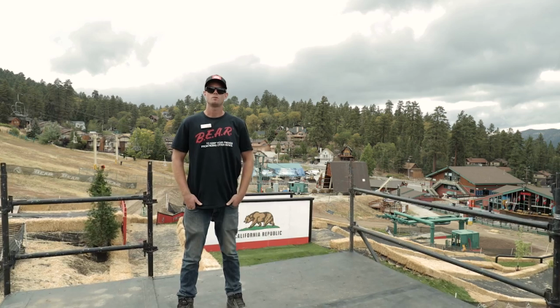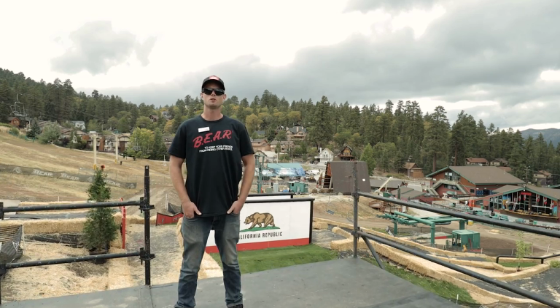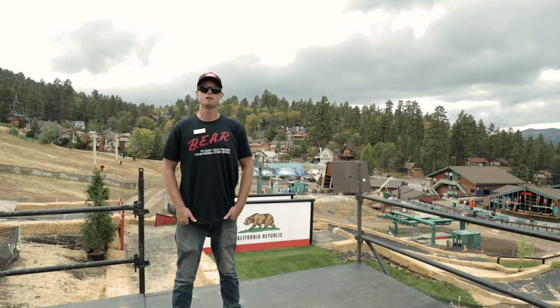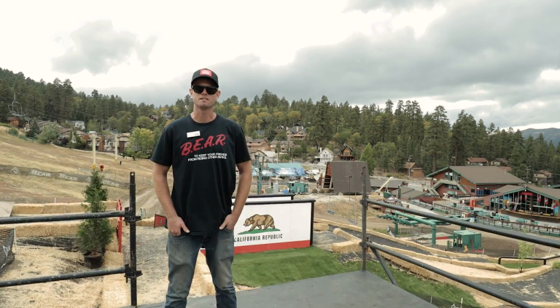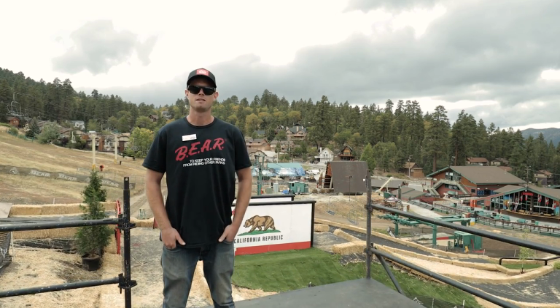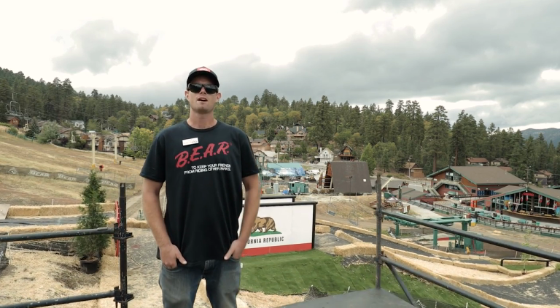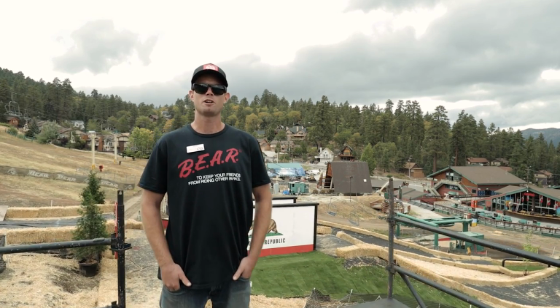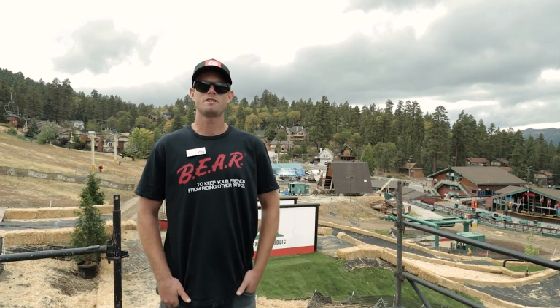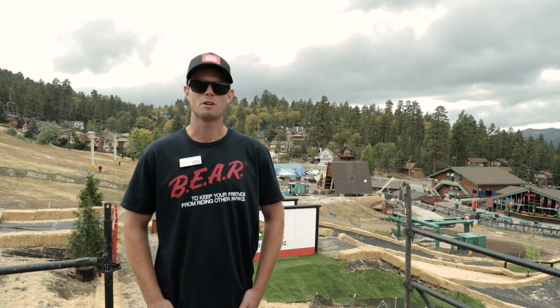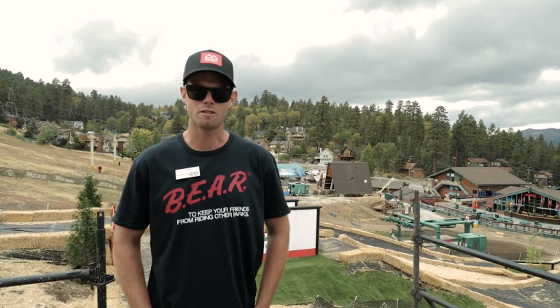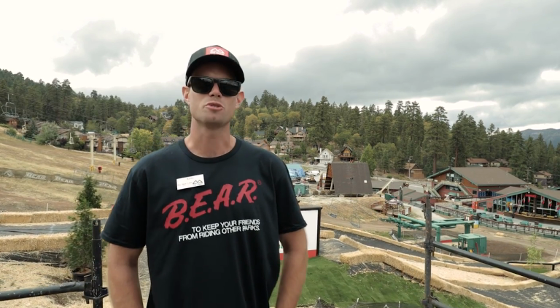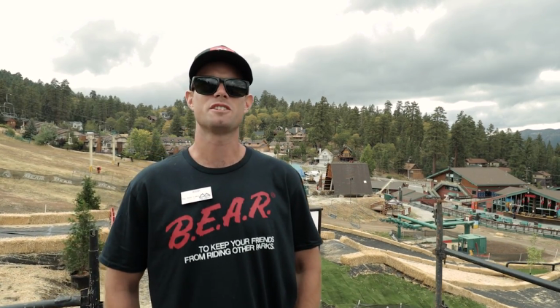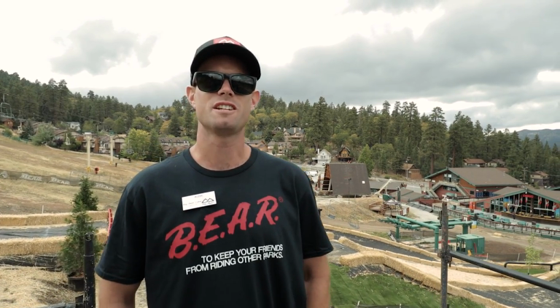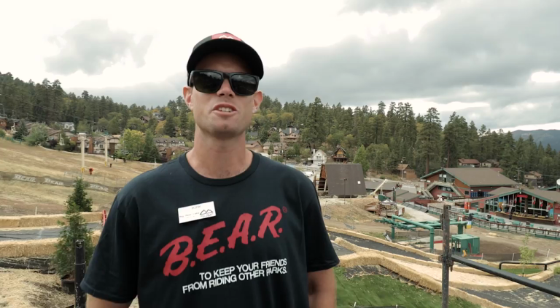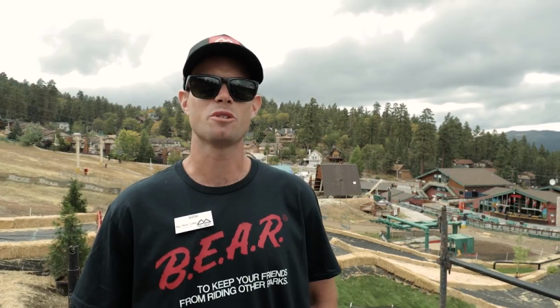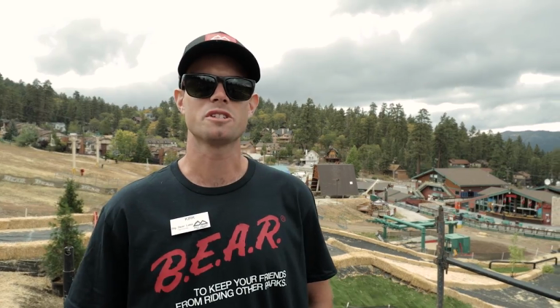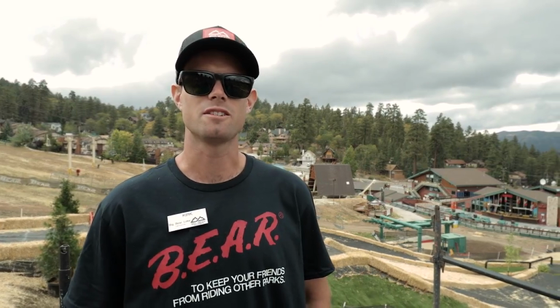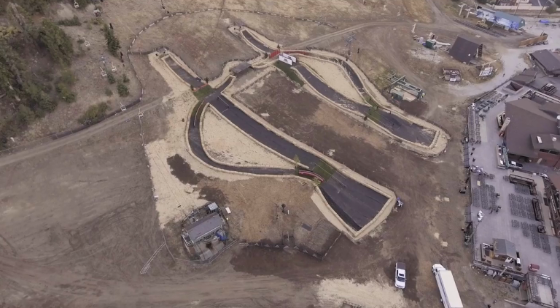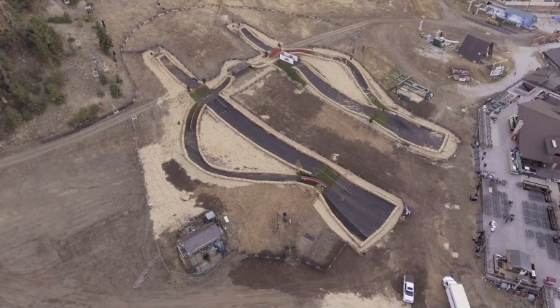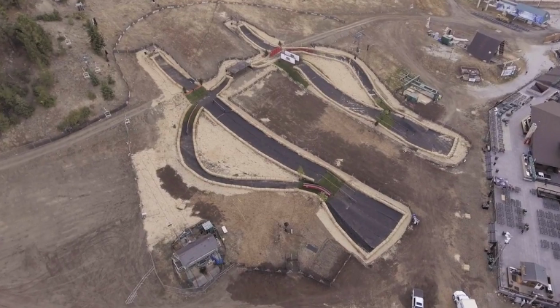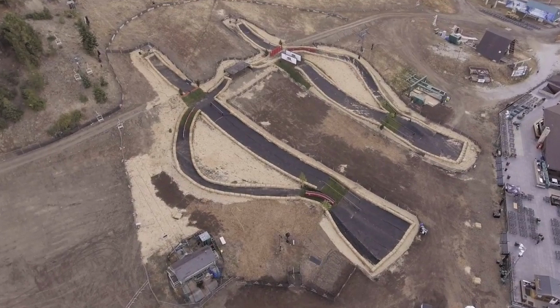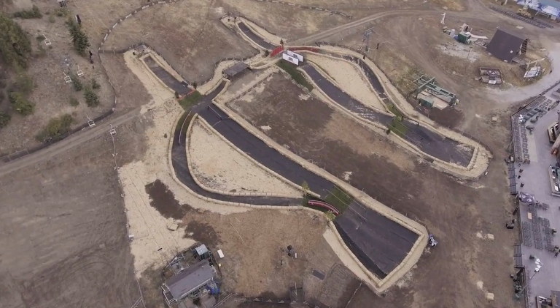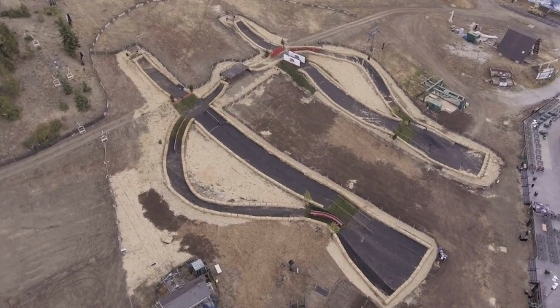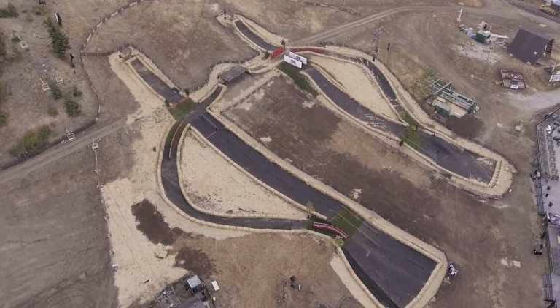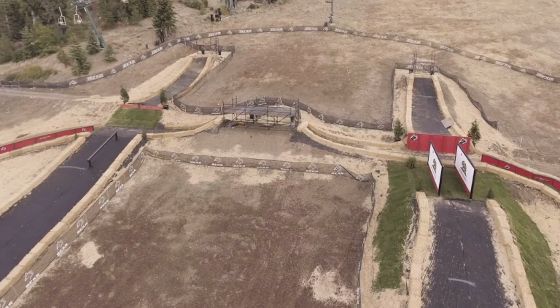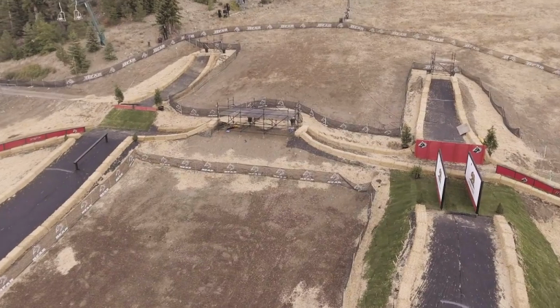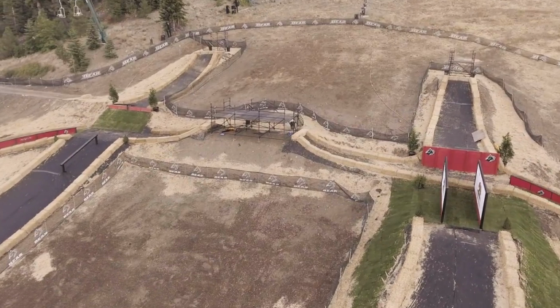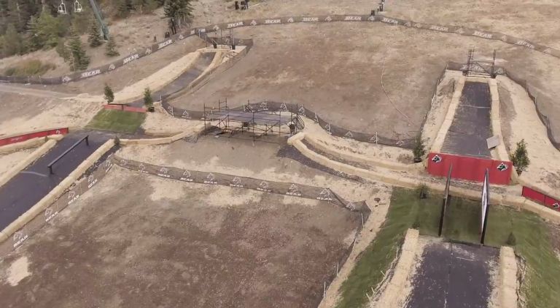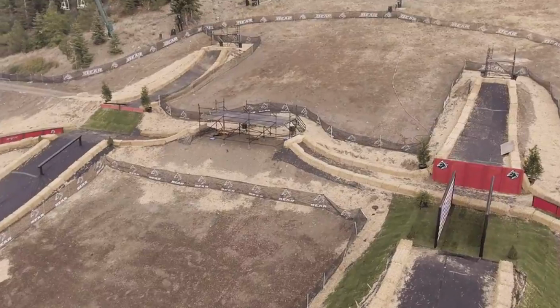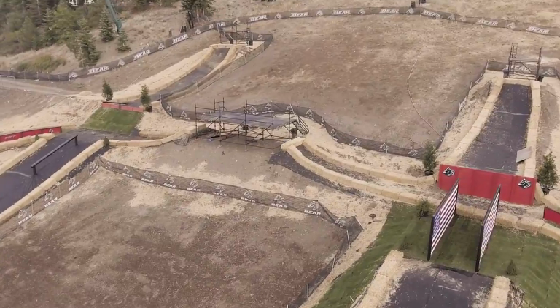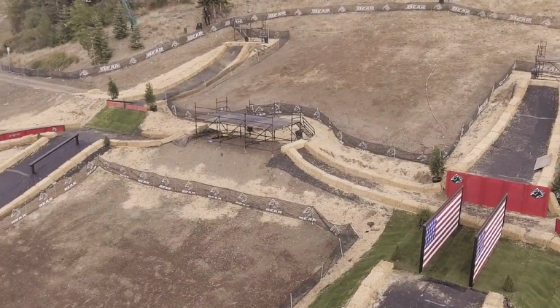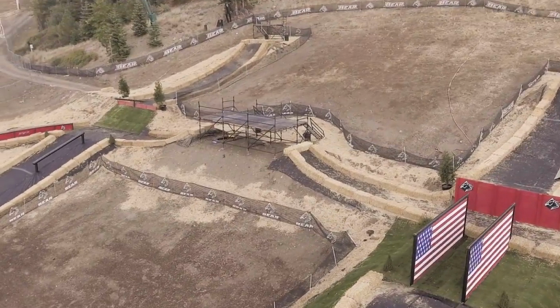What's up, Bear fans? I'm Kirk Kaufman and I'm here to give you your 2016 Hot Dogs and Handrails course layout. Starting in the center of the course, we have a double-sided scaffolding bomb drop heading into two separate lanes.